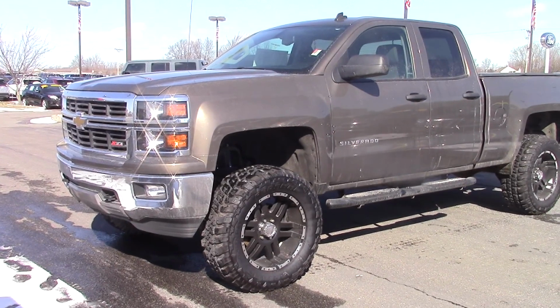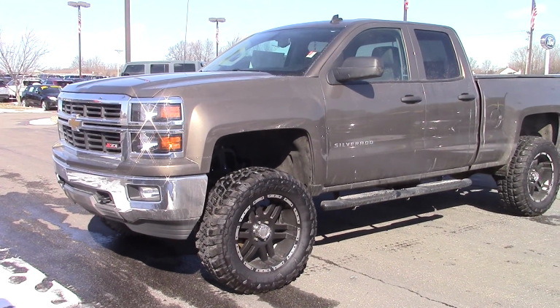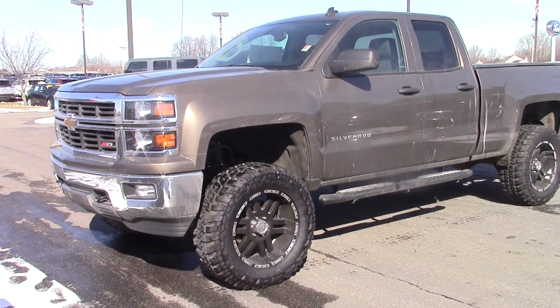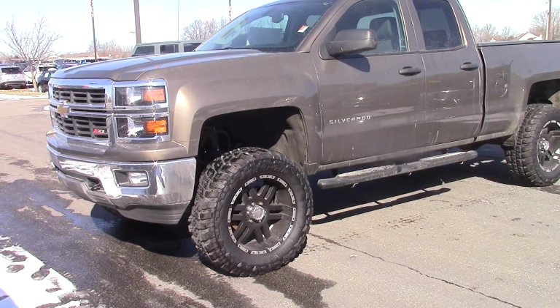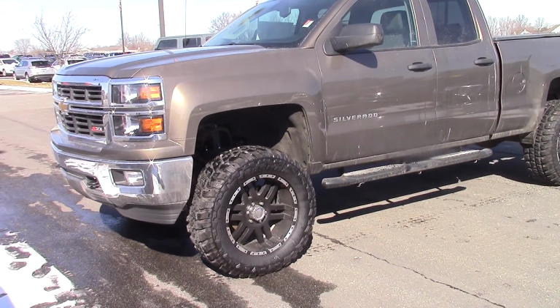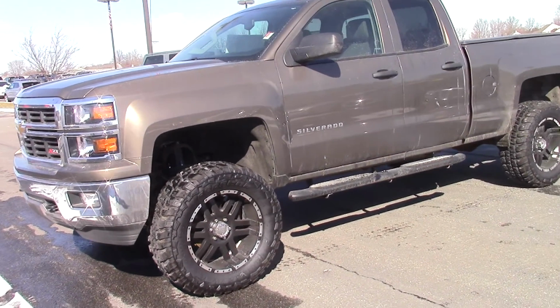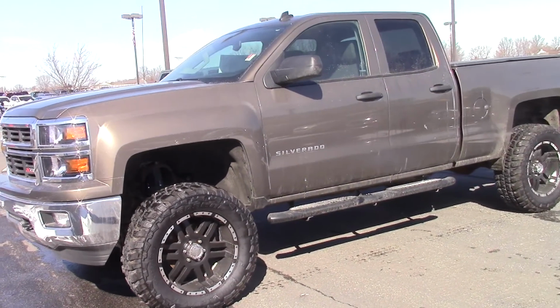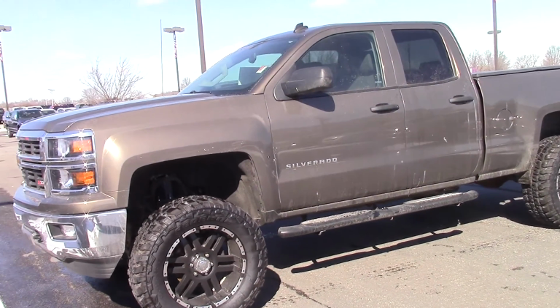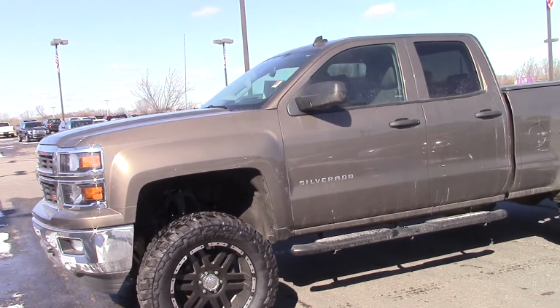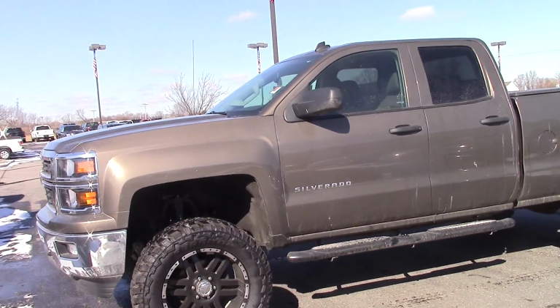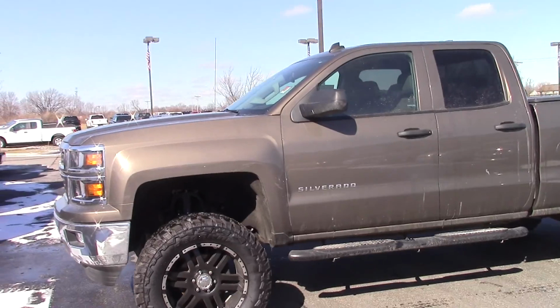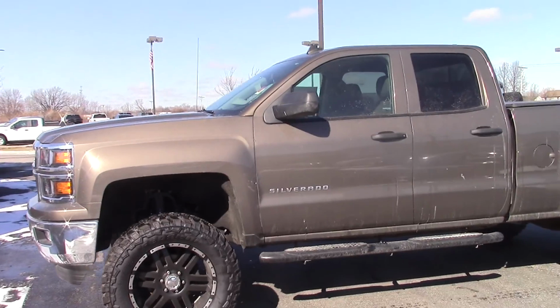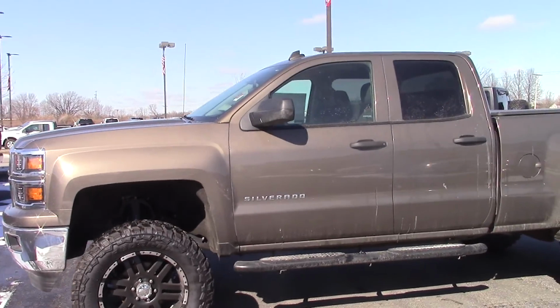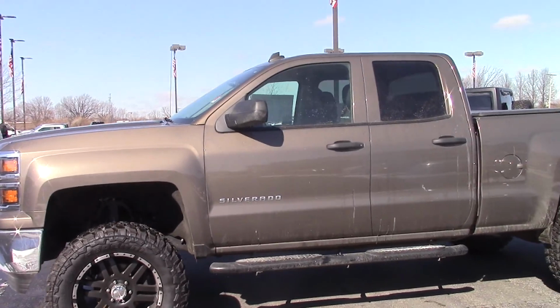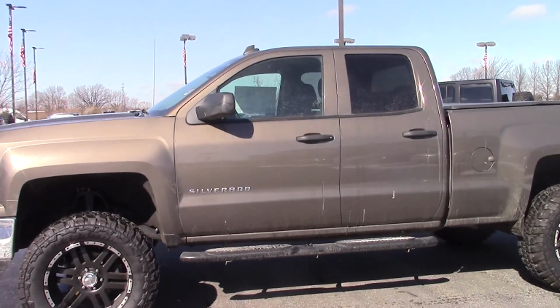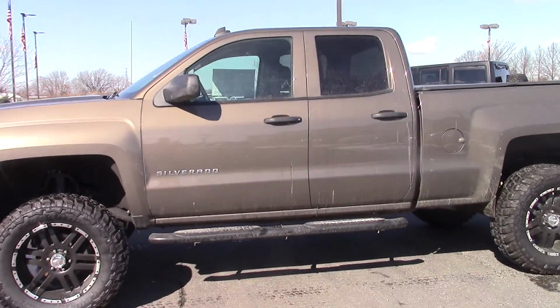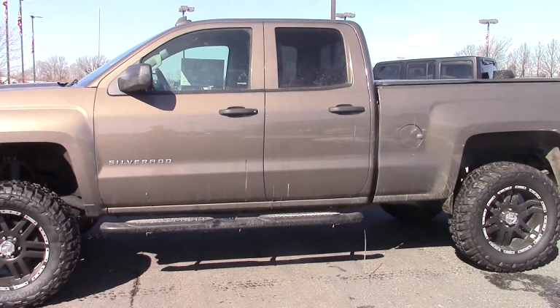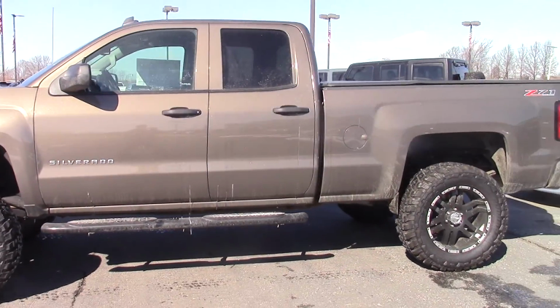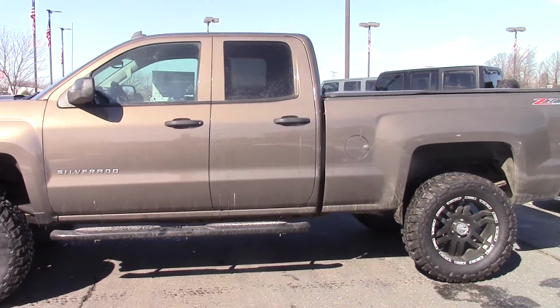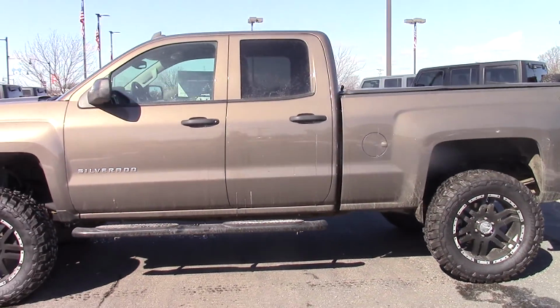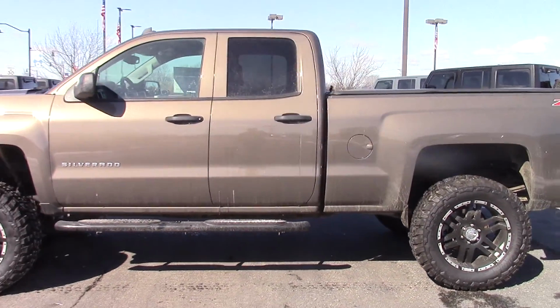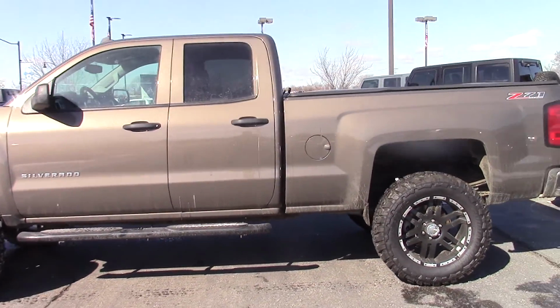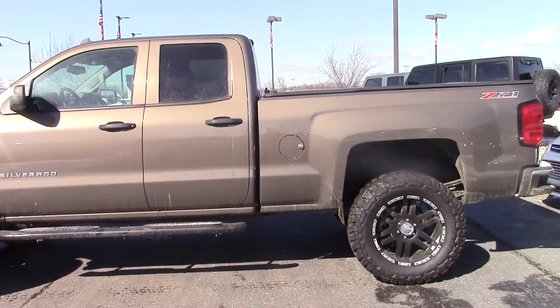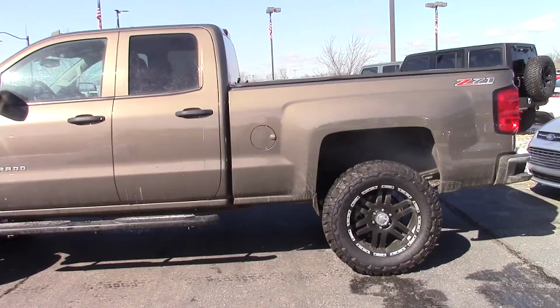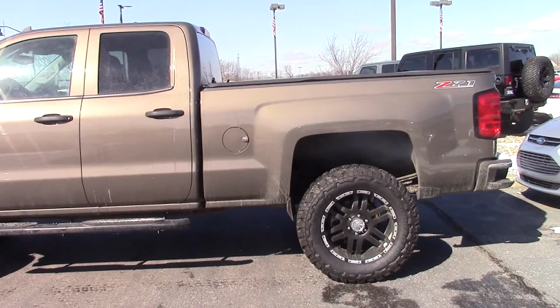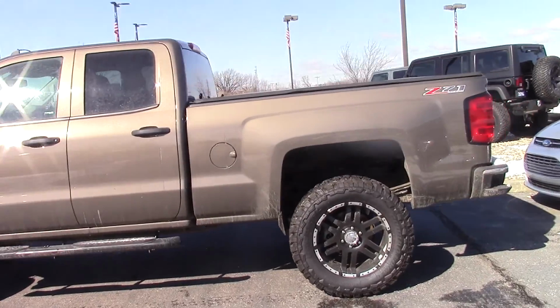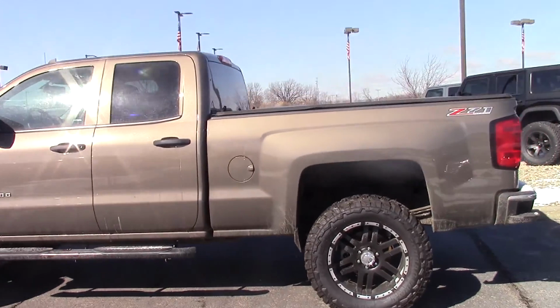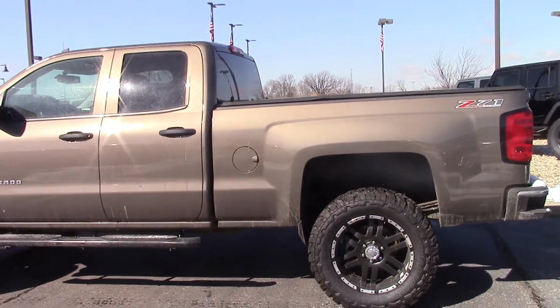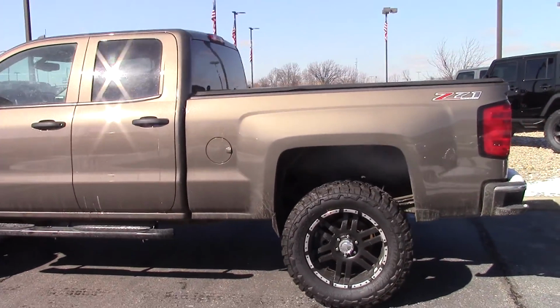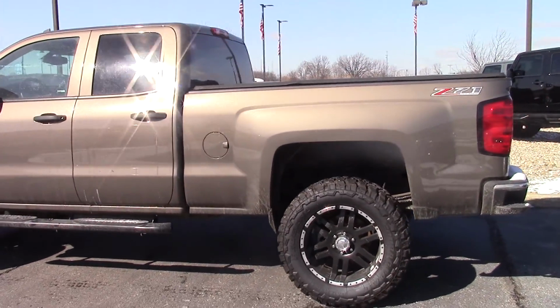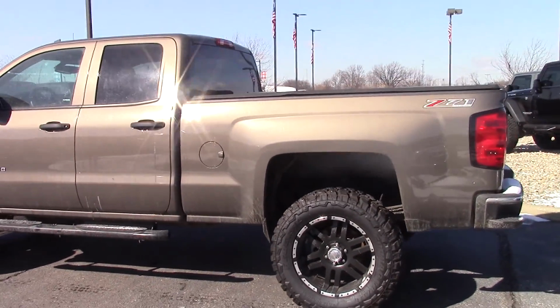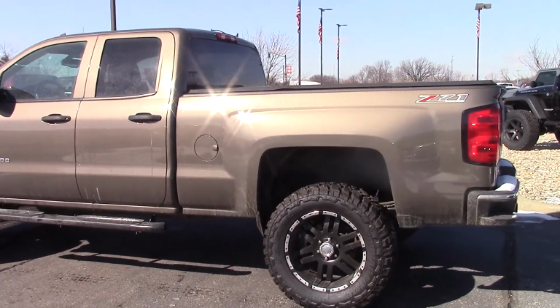Good morning, this is Tony with Bill Estes Ford. Wanted to do a video of the silver rod you had inquired about. You can see it is lifted — we've lifted it so it's got a lifetime guarantee on that lift kit.